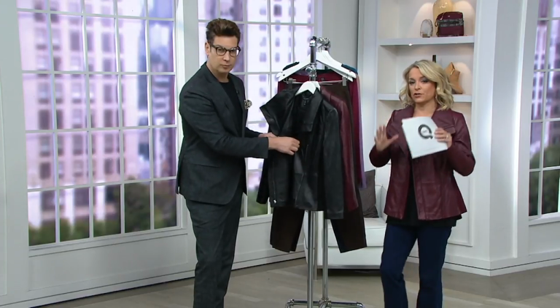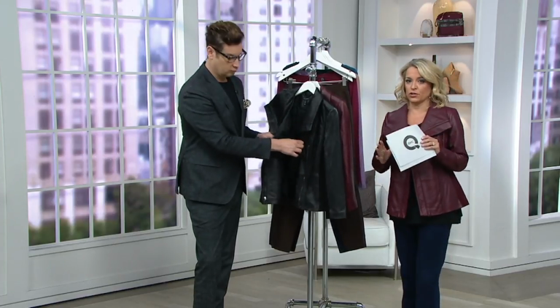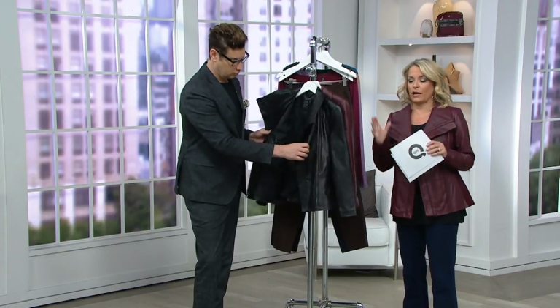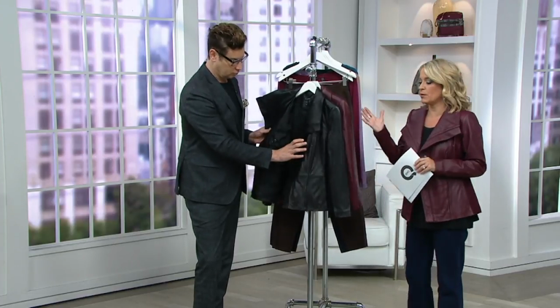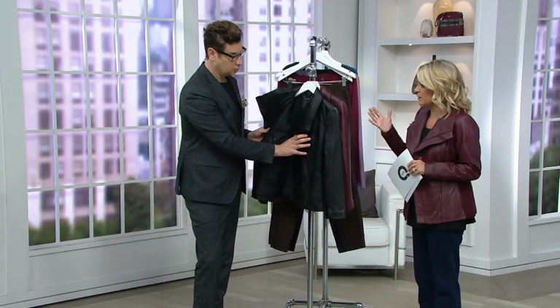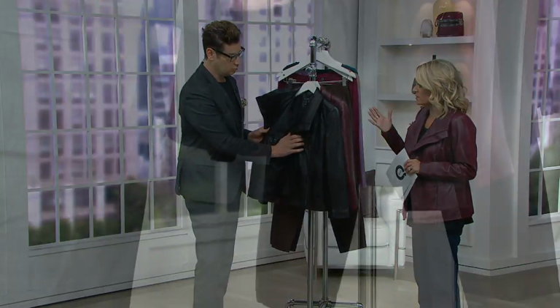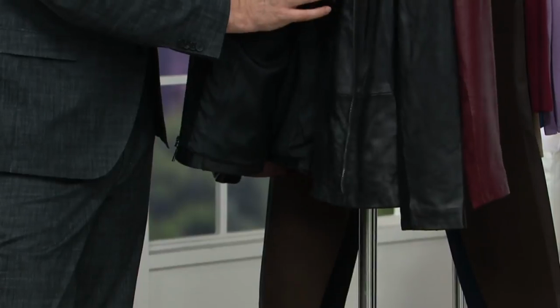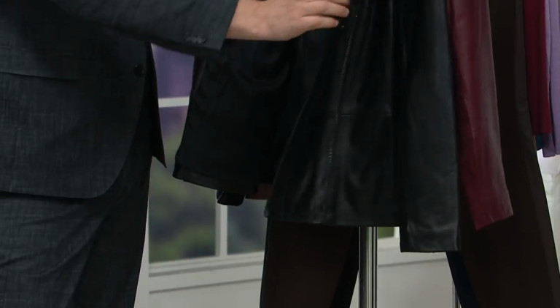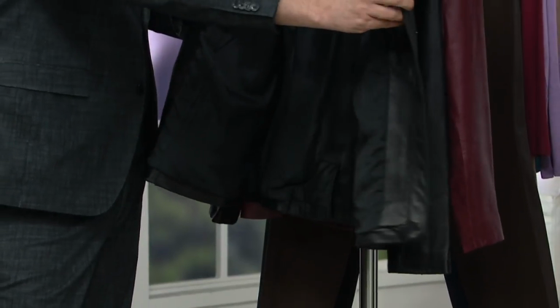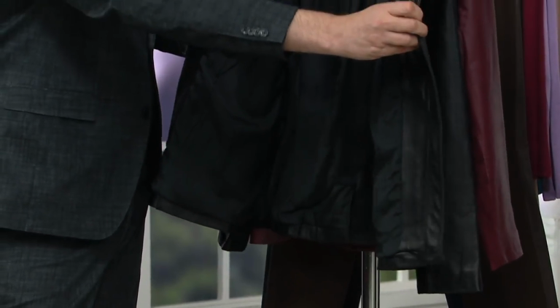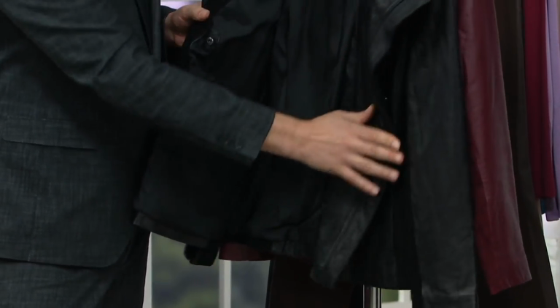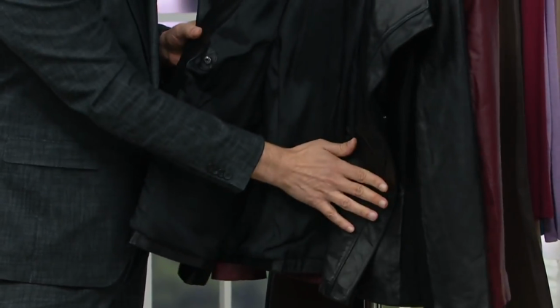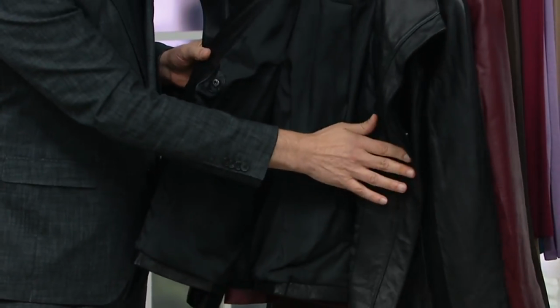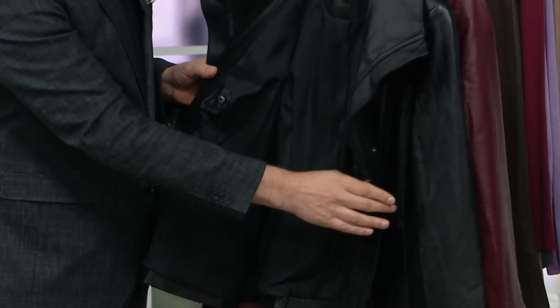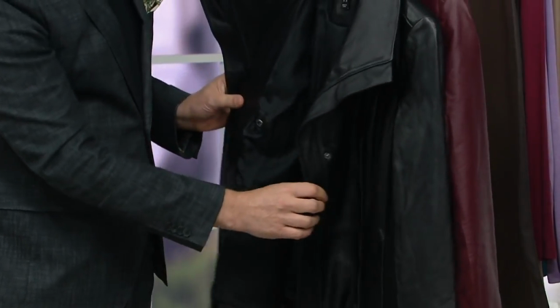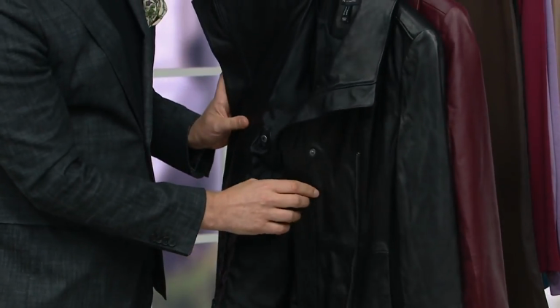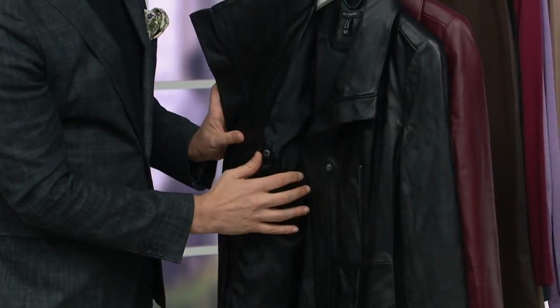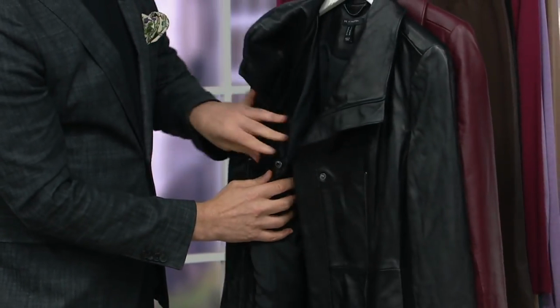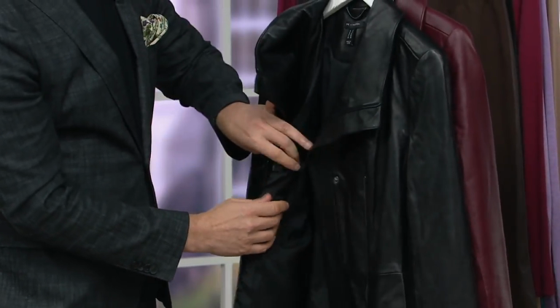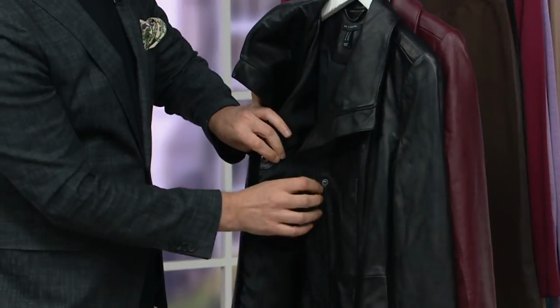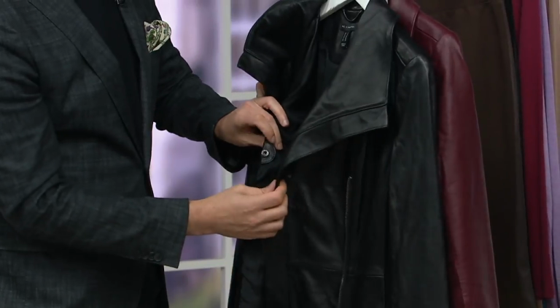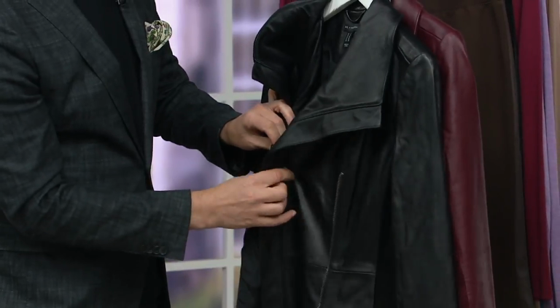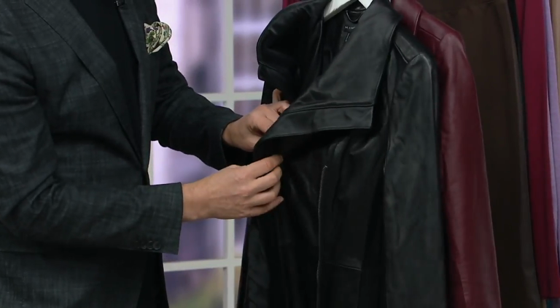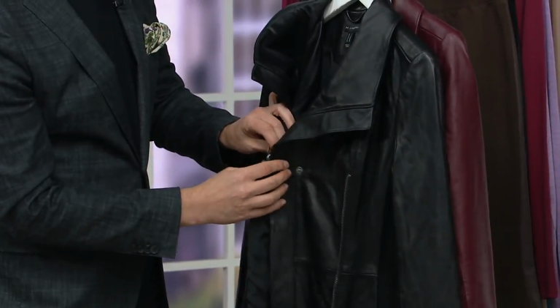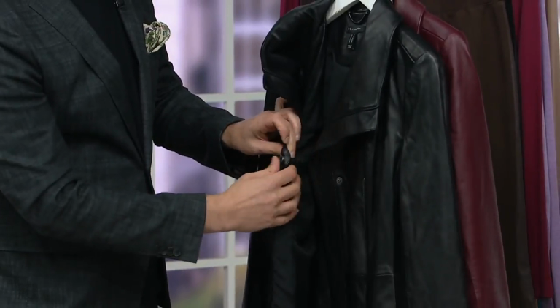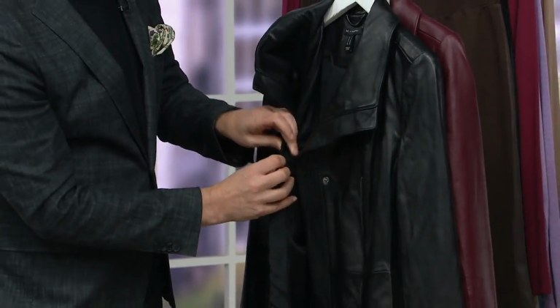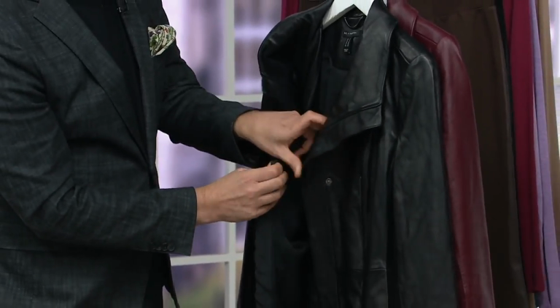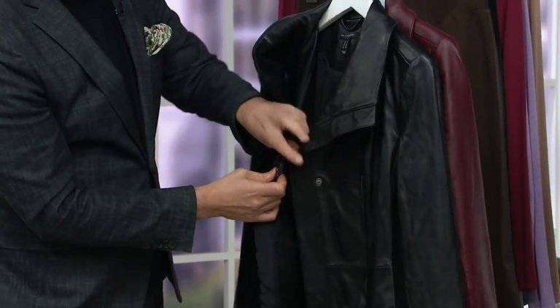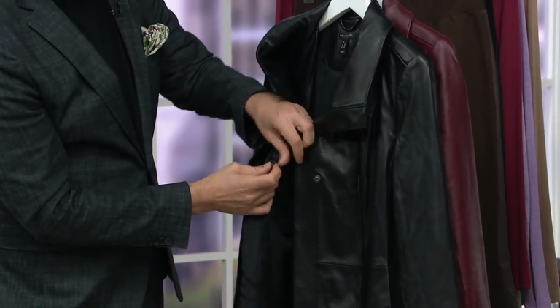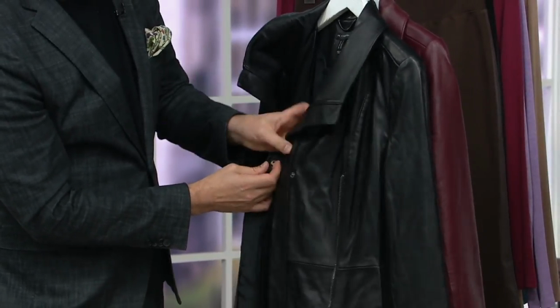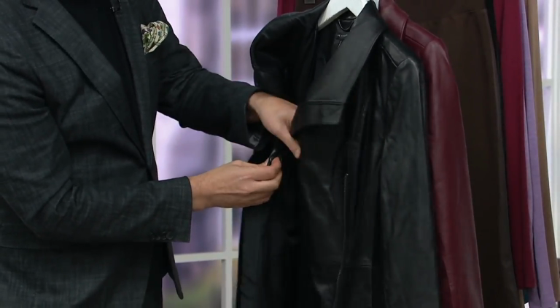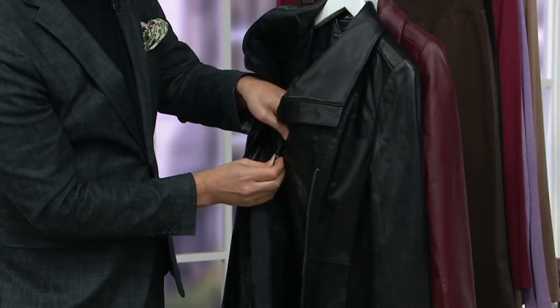I was talking with the buyers about this the other day. If you were to go to retail and find leather and suede of this quality, you're not finding it for under $300. This is an unbelievable opportunity, and we've got it for you on five easy payments.